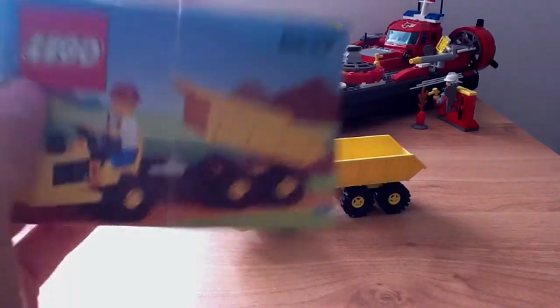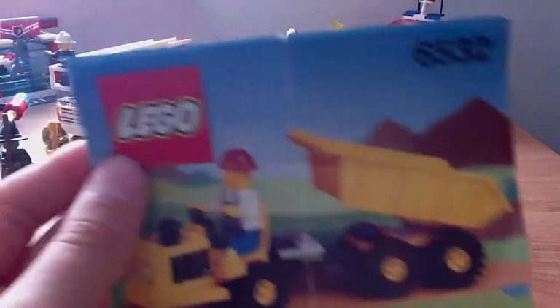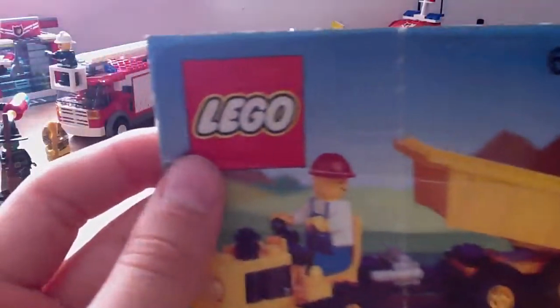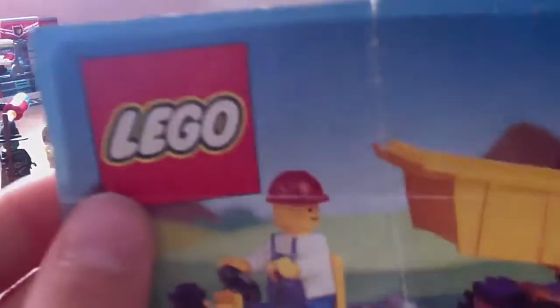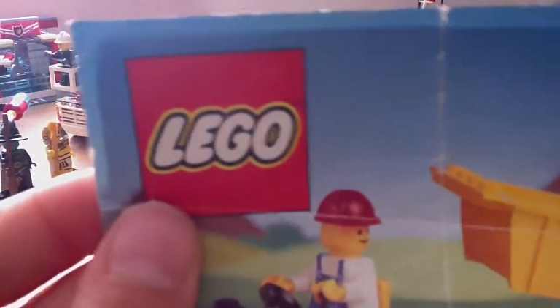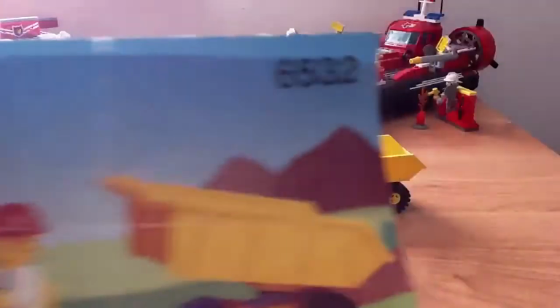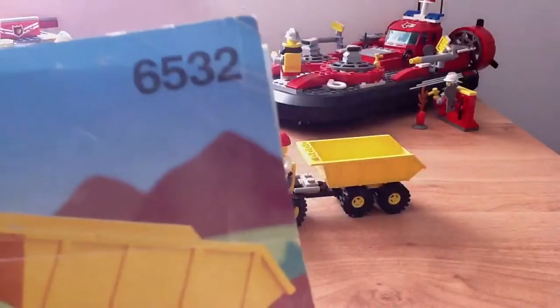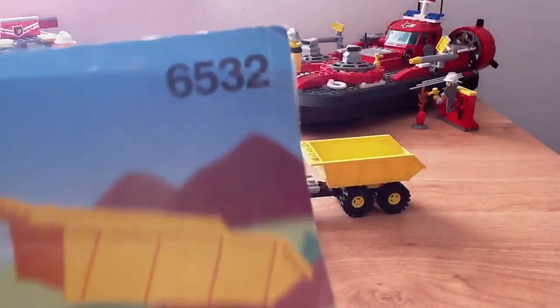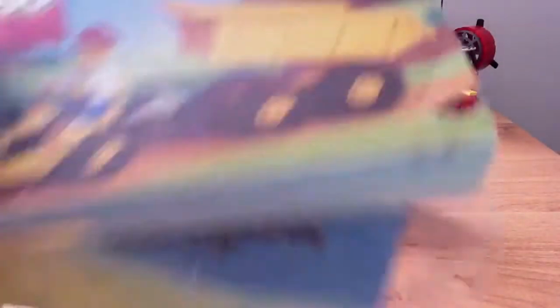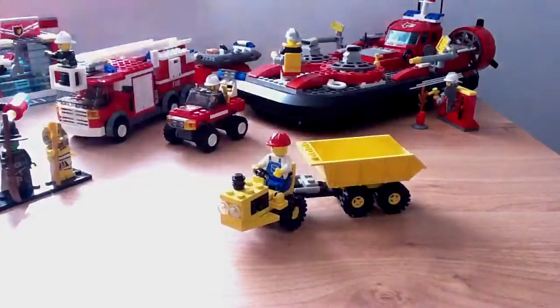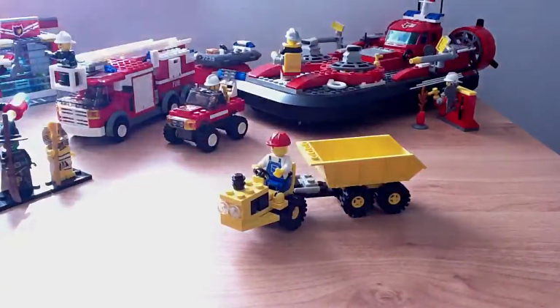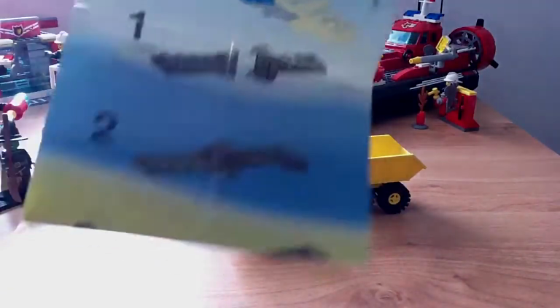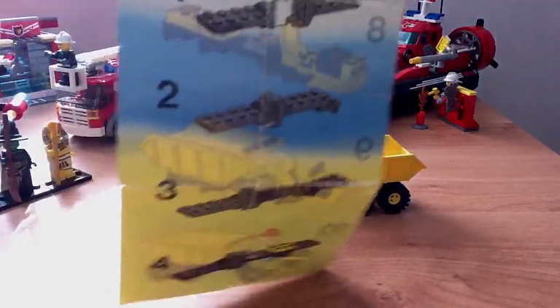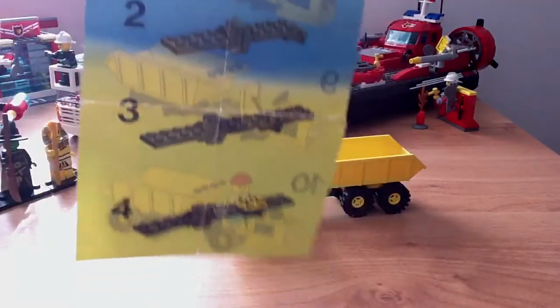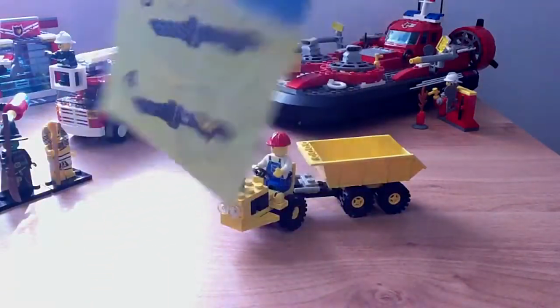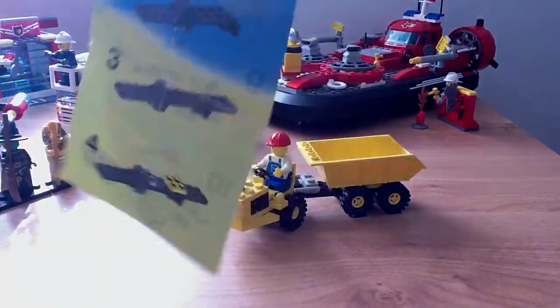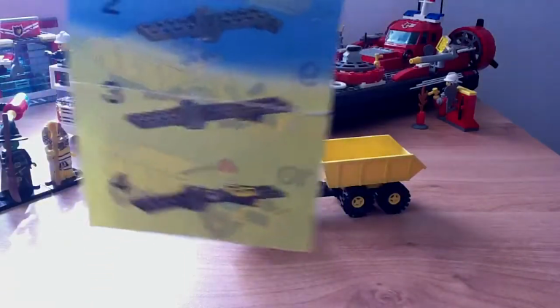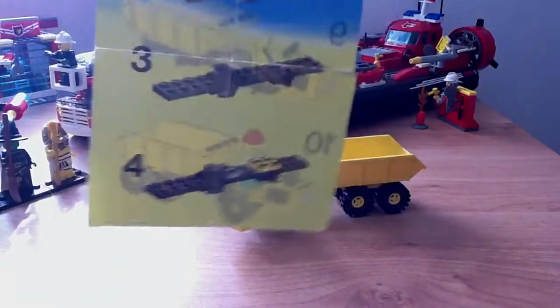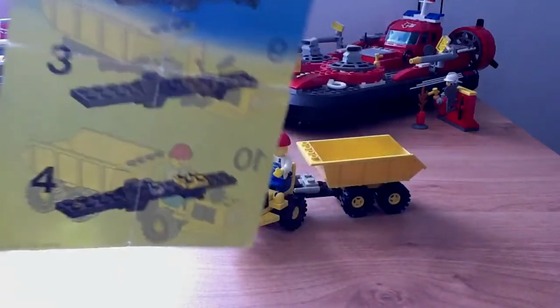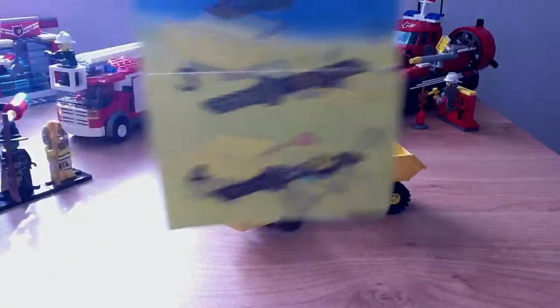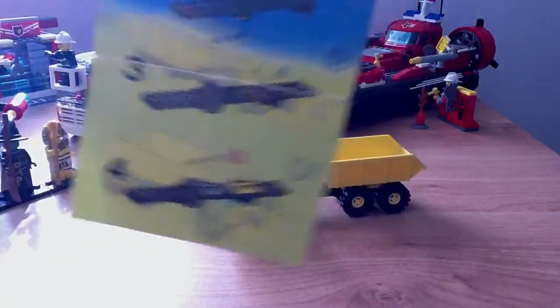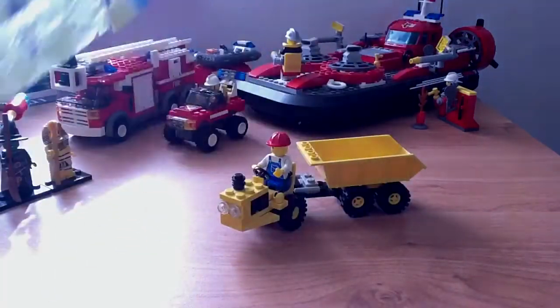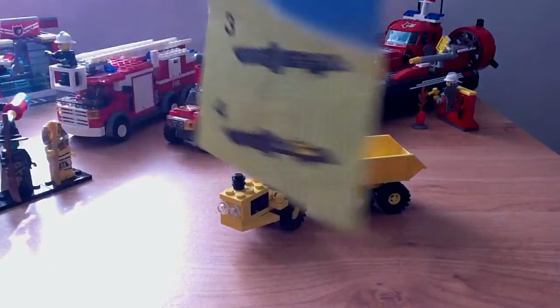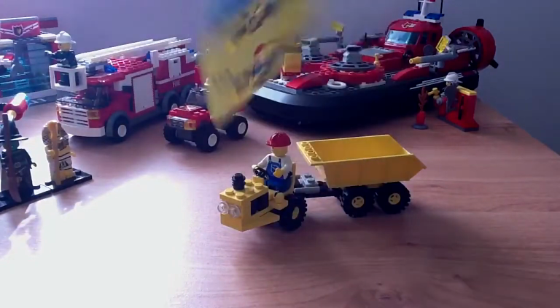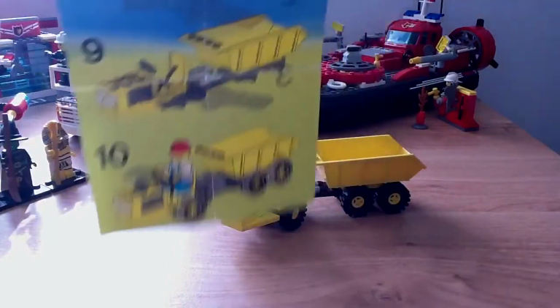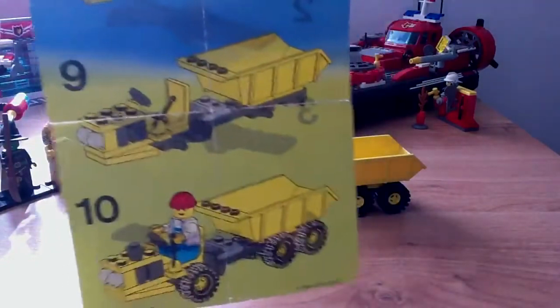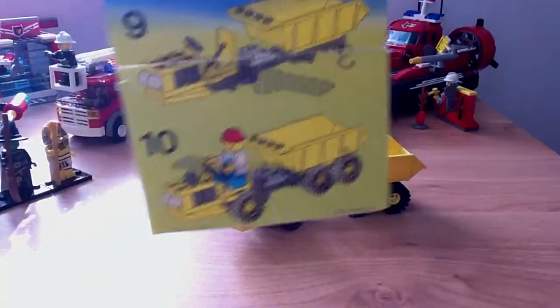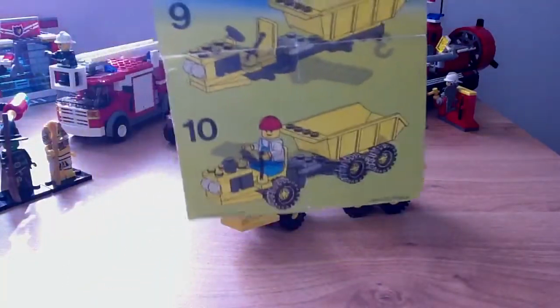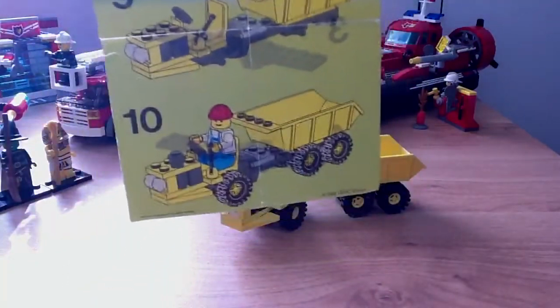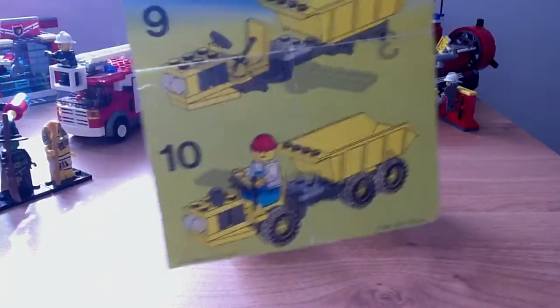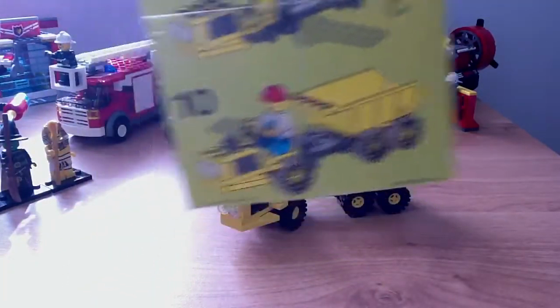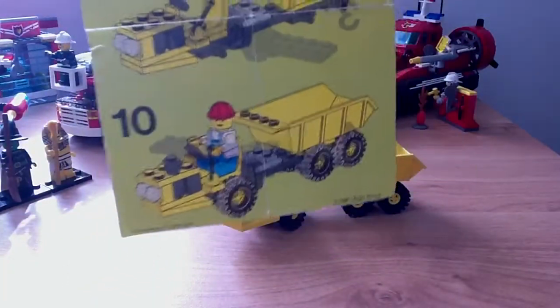So here's the manual for LEGO 6532. It unfolds and has steps on this side, and then basically shows the whole set as it comes together.